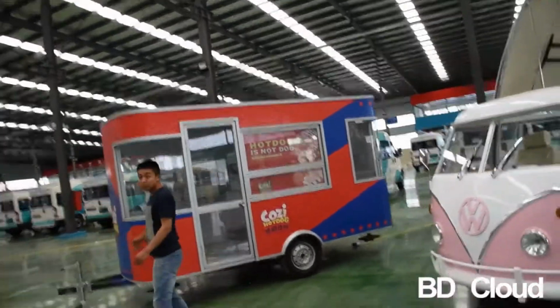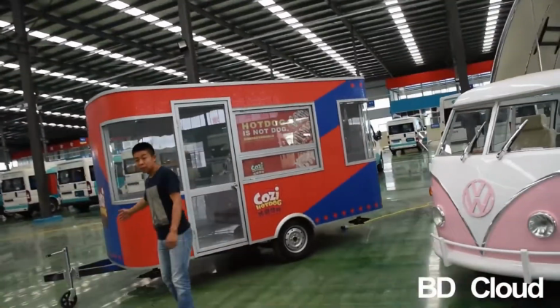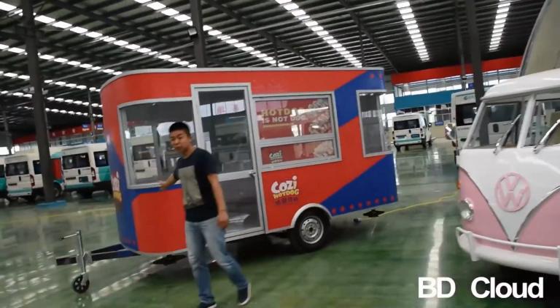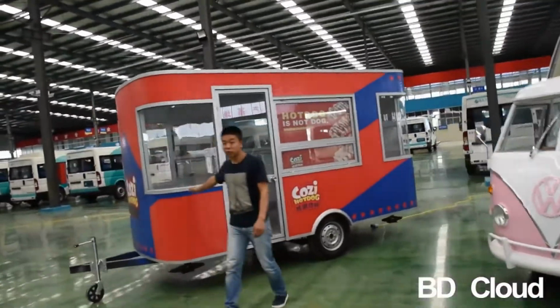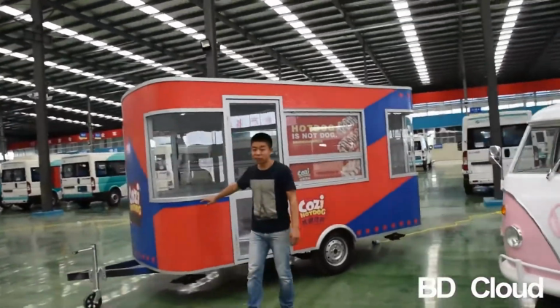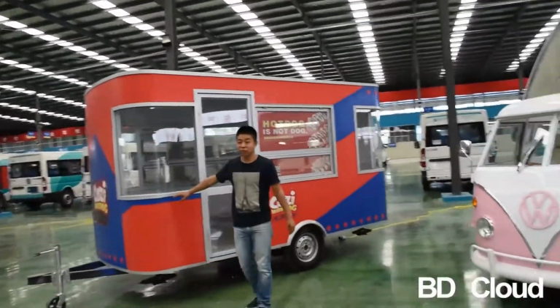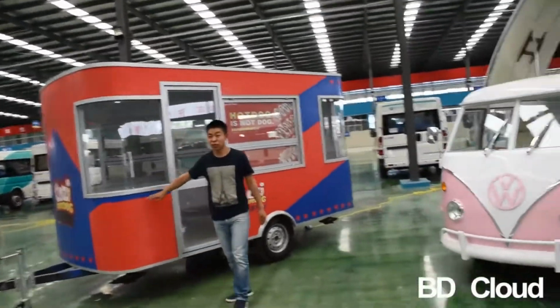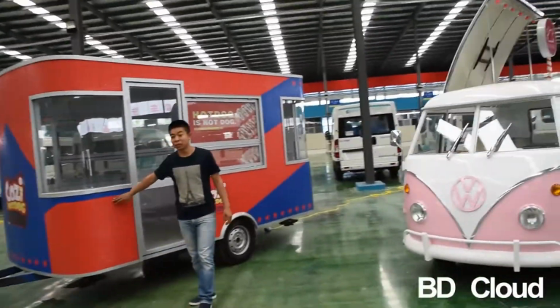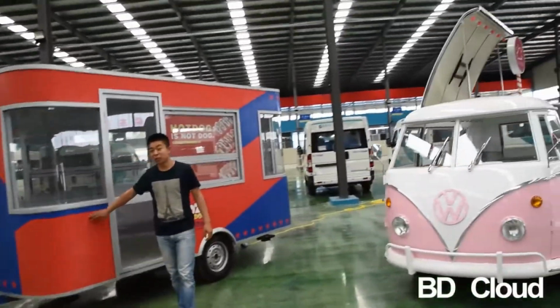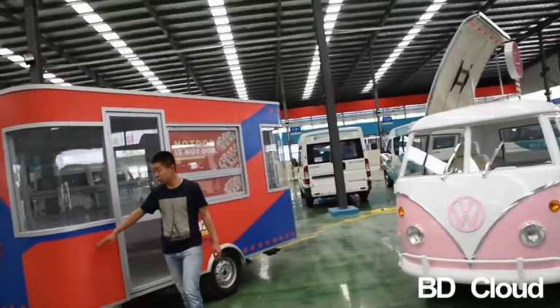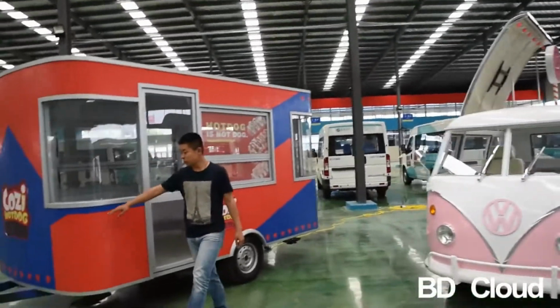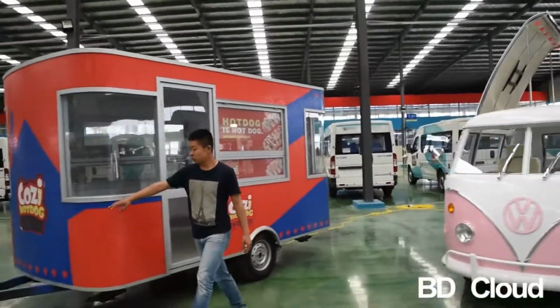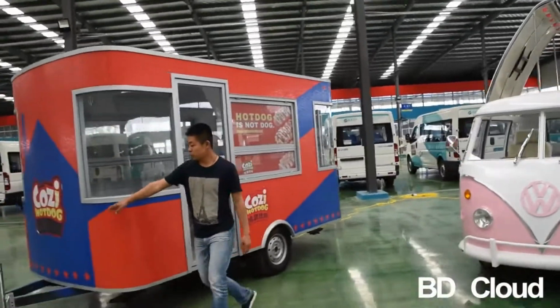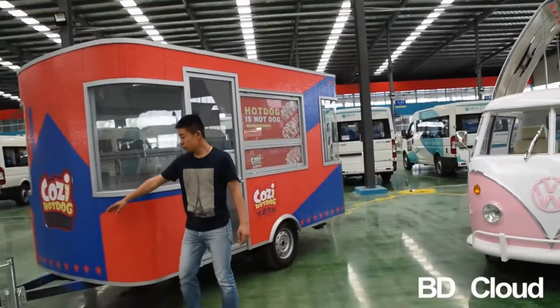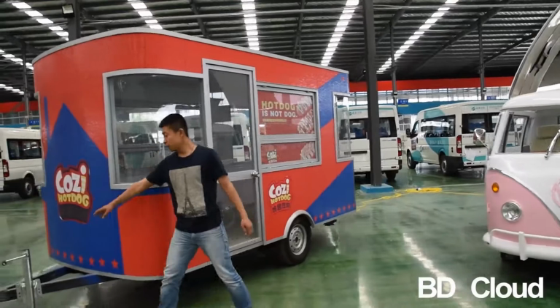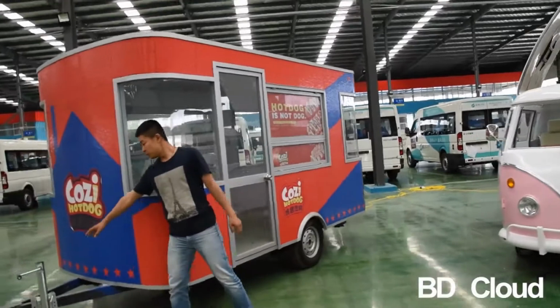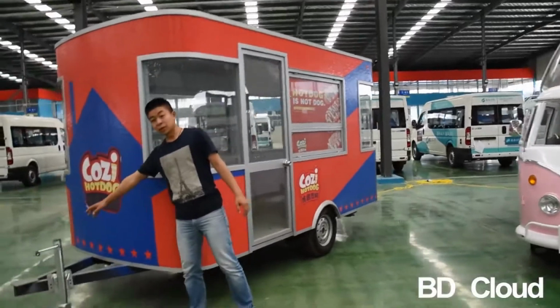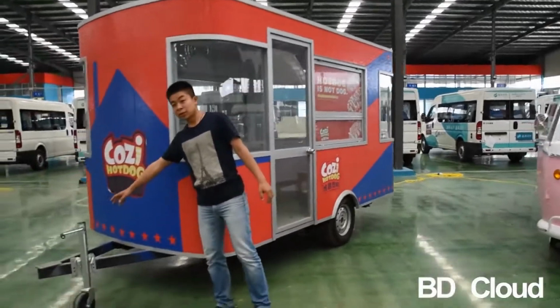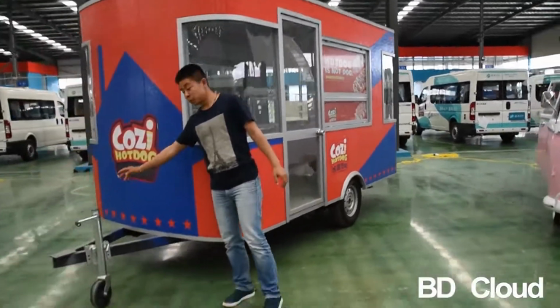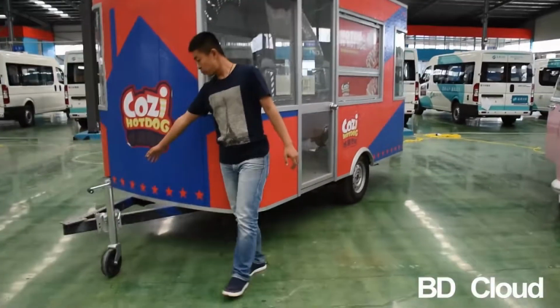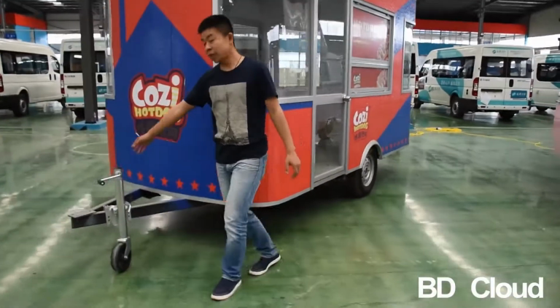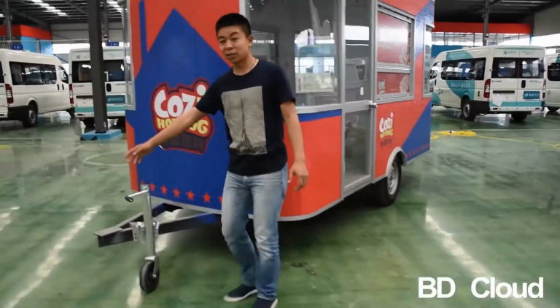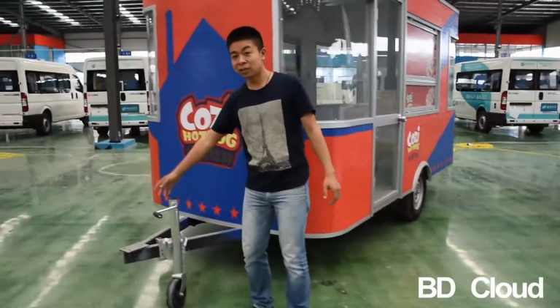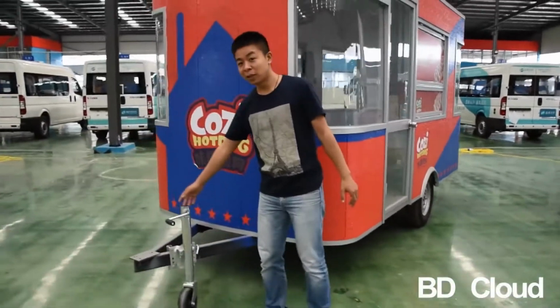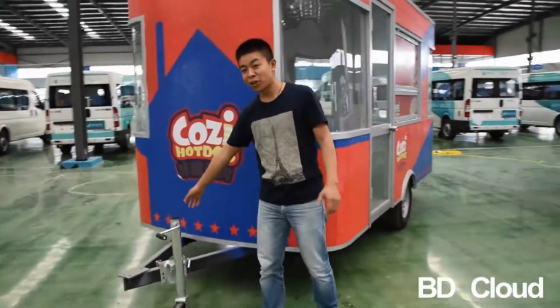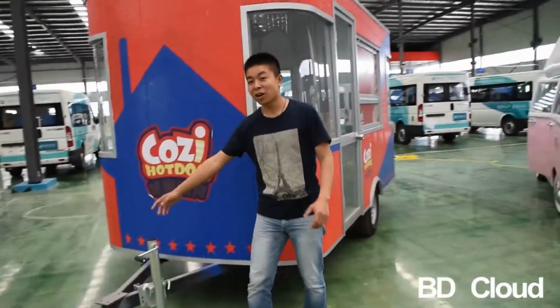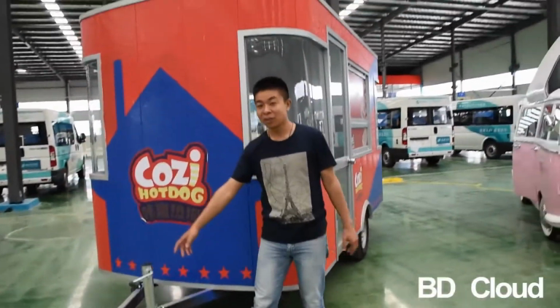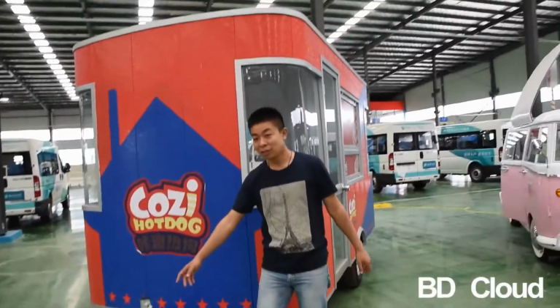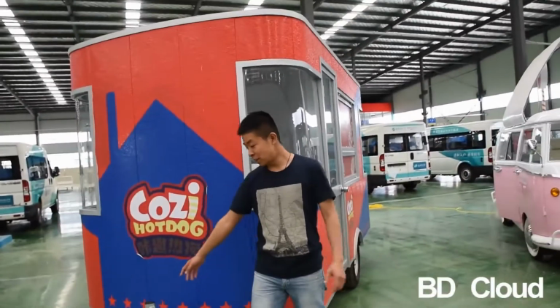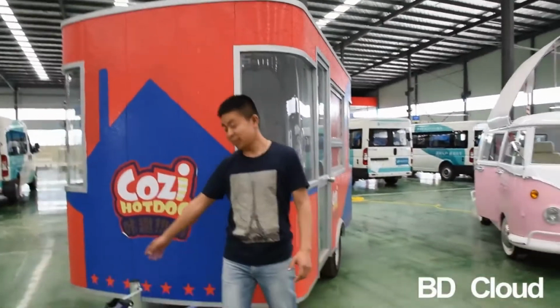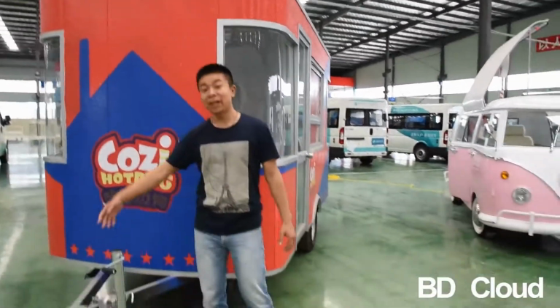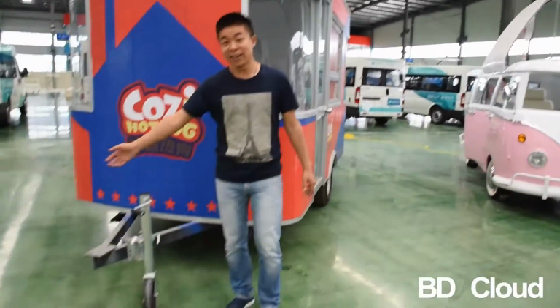This model is a foot trailer. You can pull it by your car here and there.